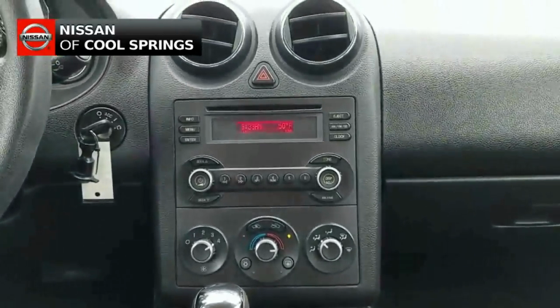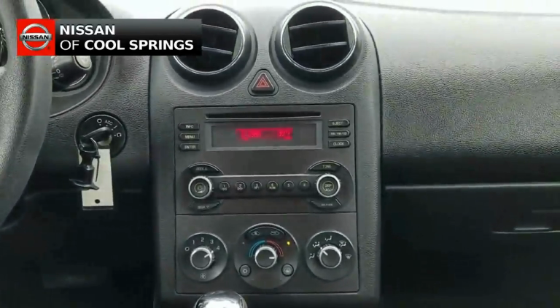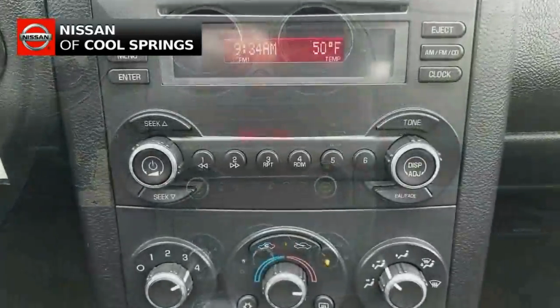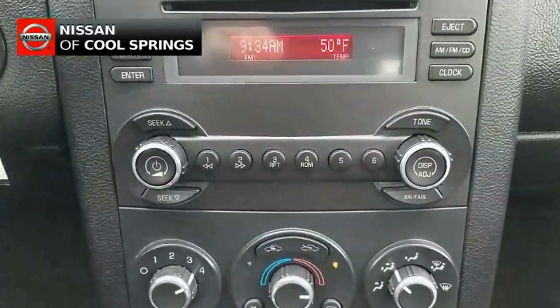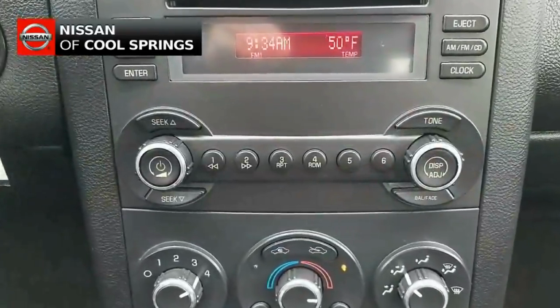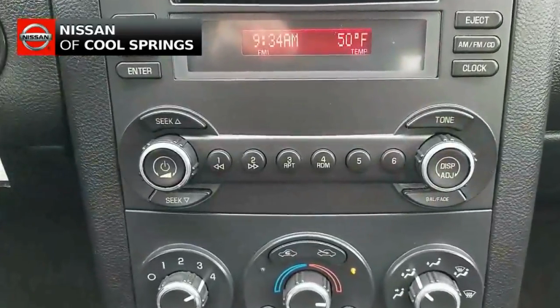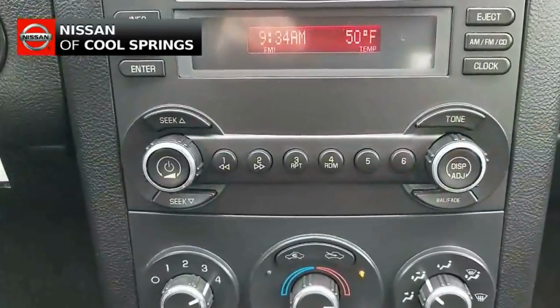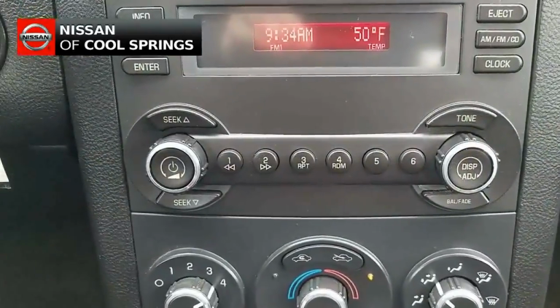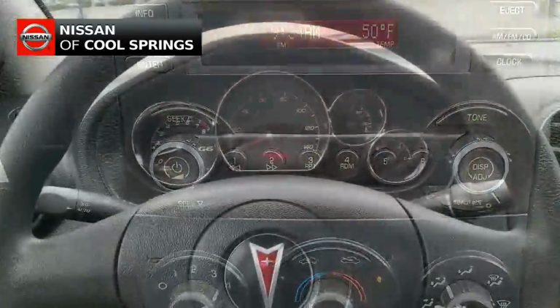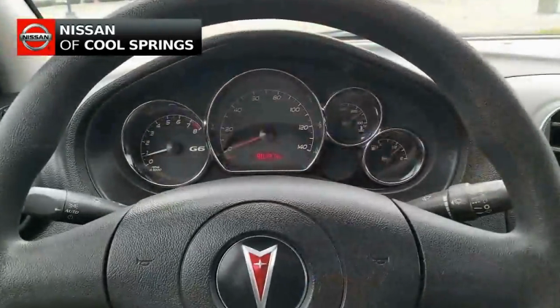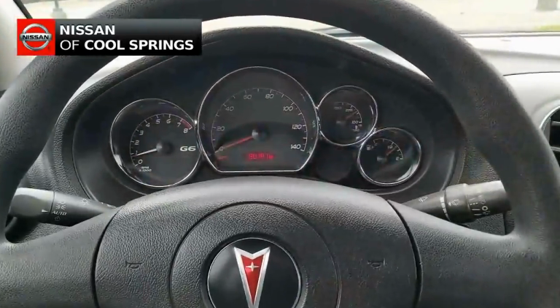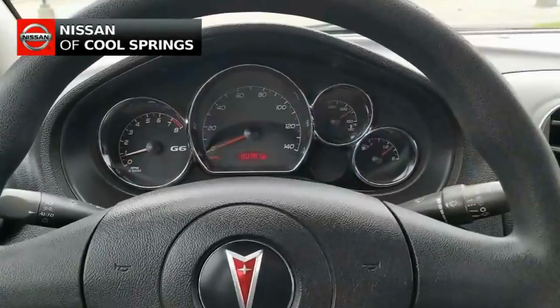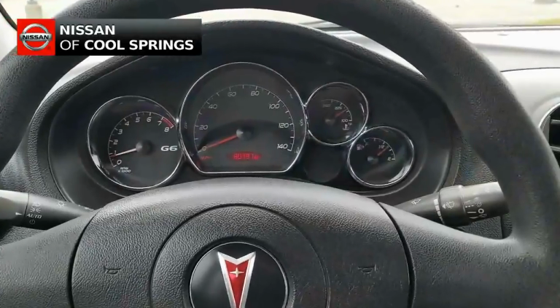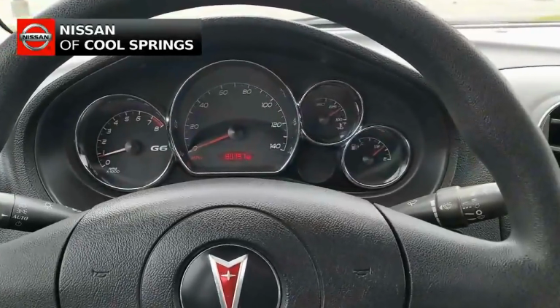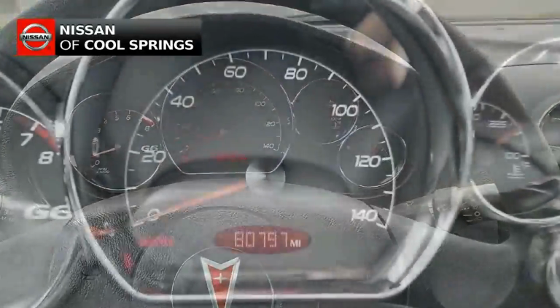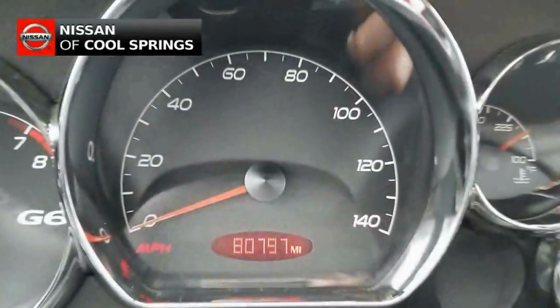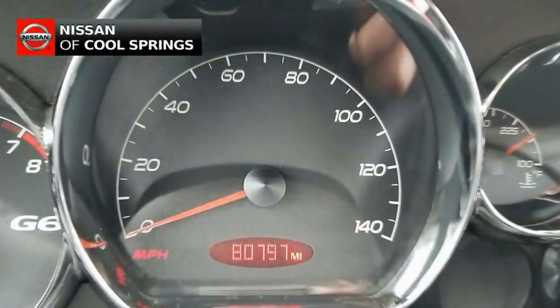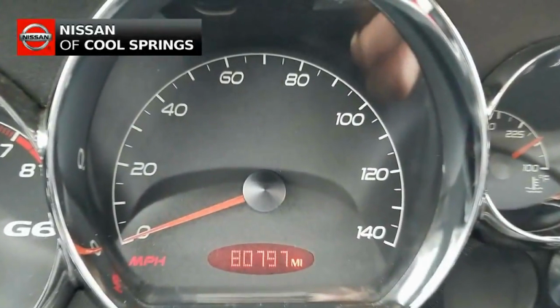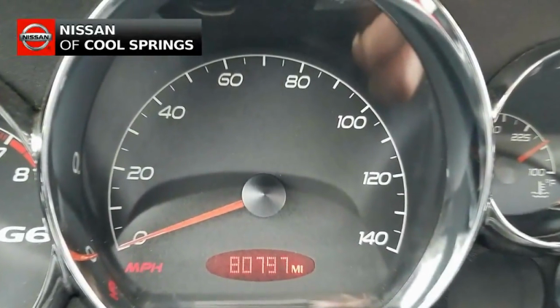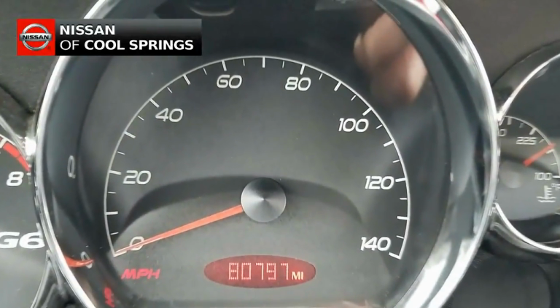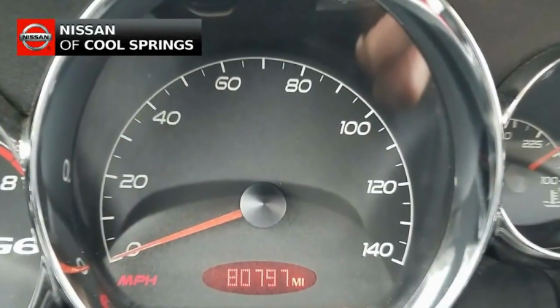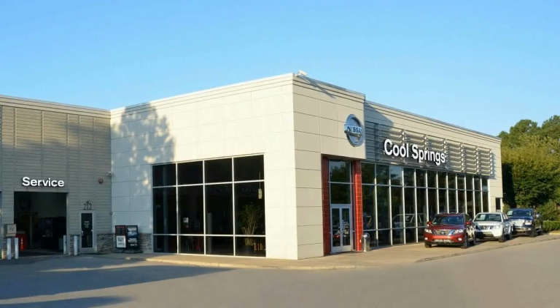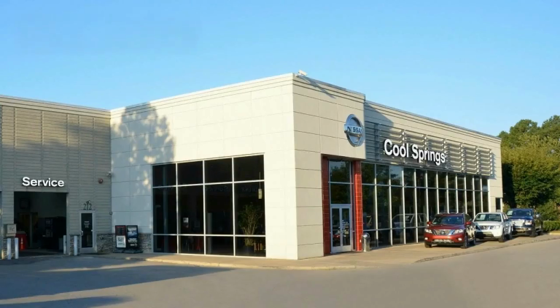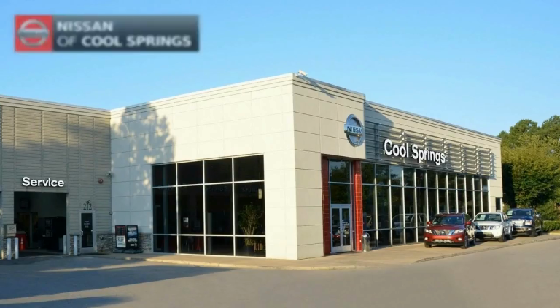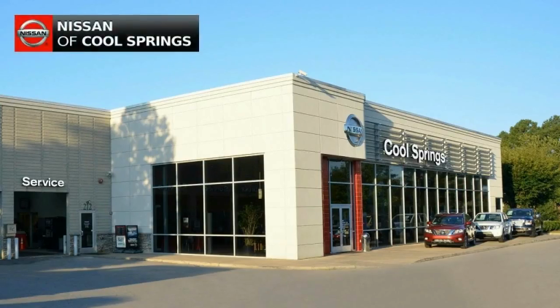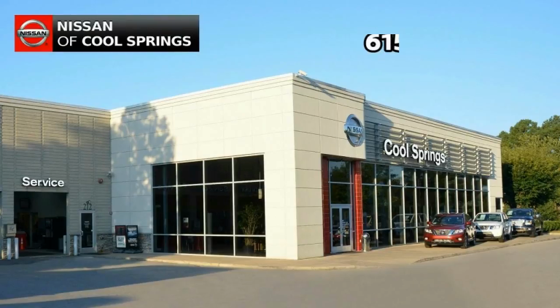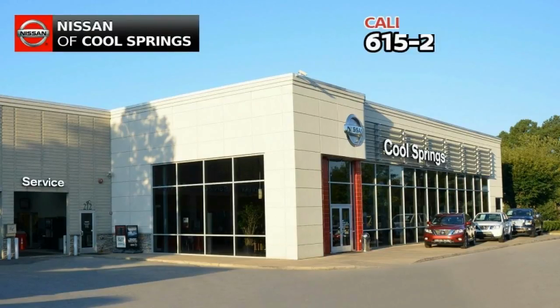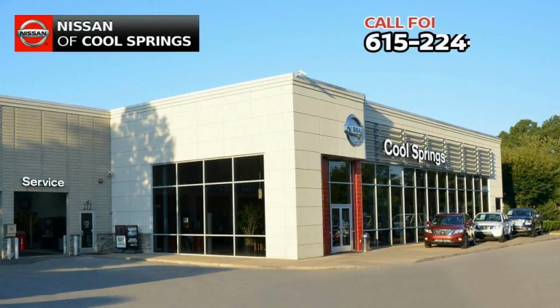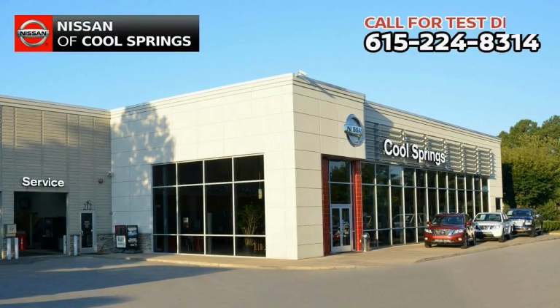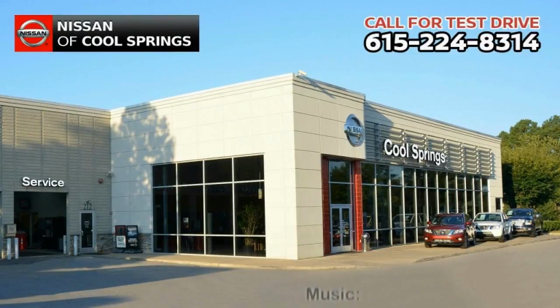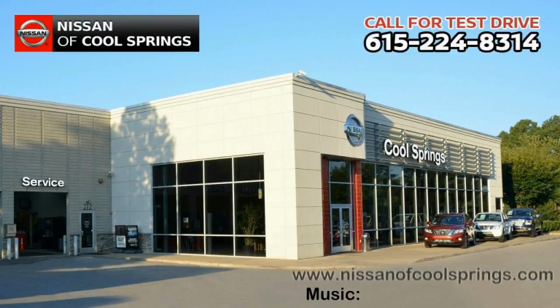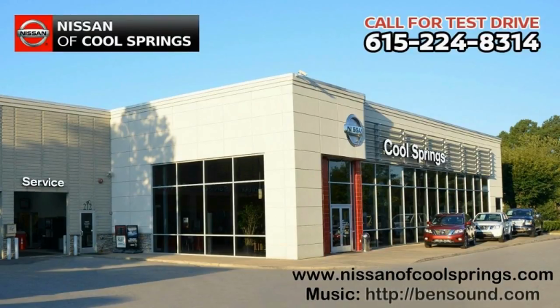If you're looking for a great car in excellent condition at a bargain price, well, we think that you just found it. Give us a call at 615-224-8314 today and we'll be glad to set up a time for your test drive.